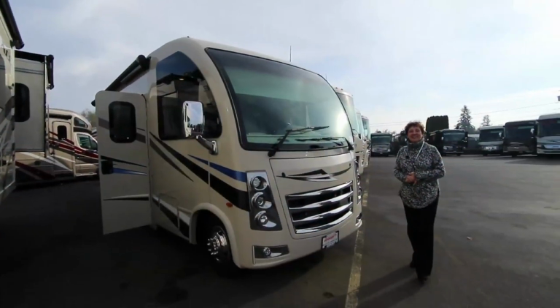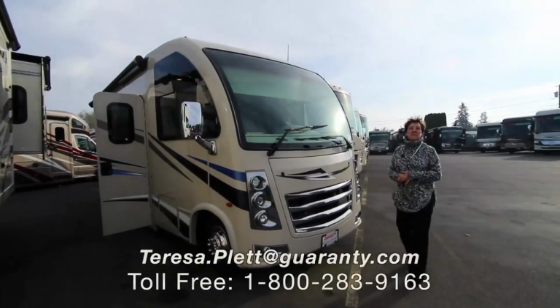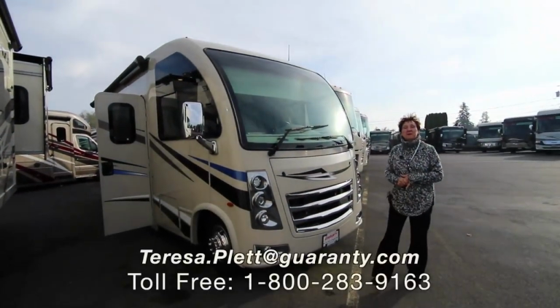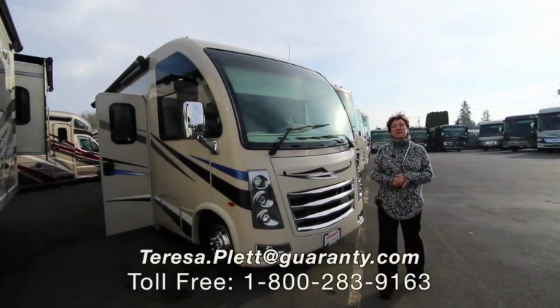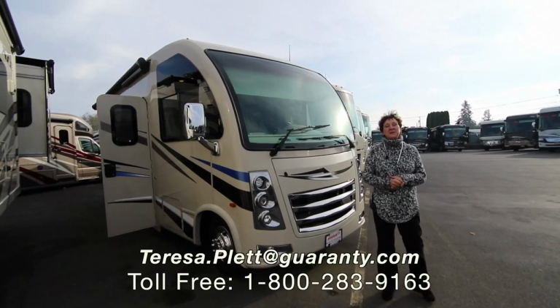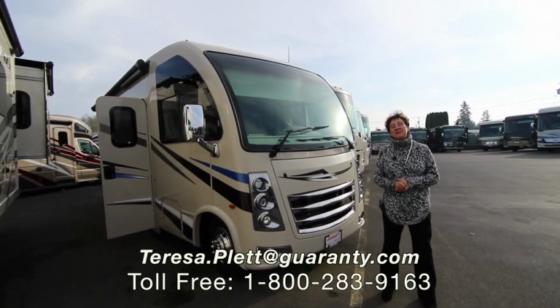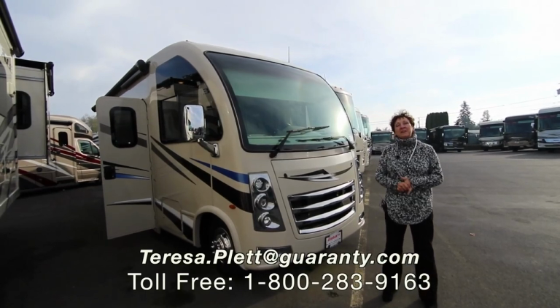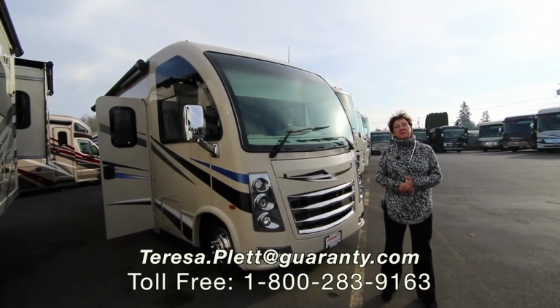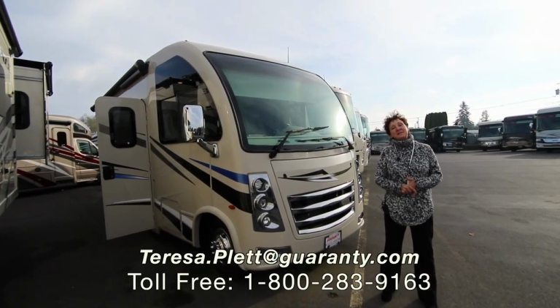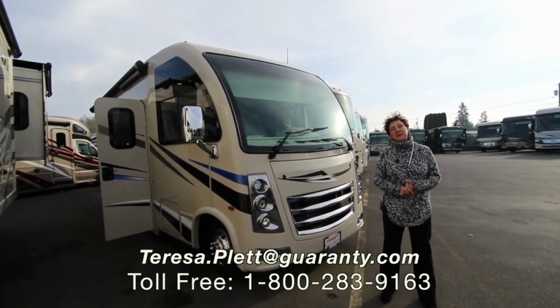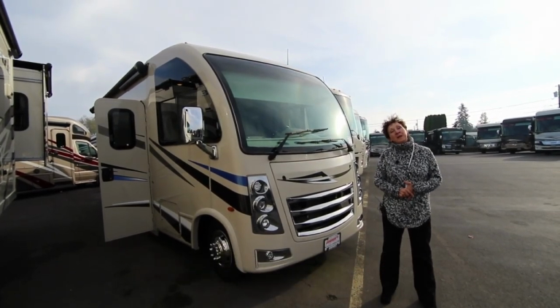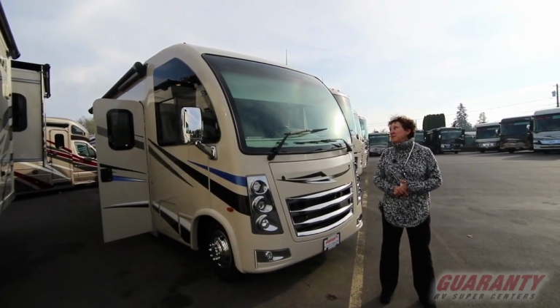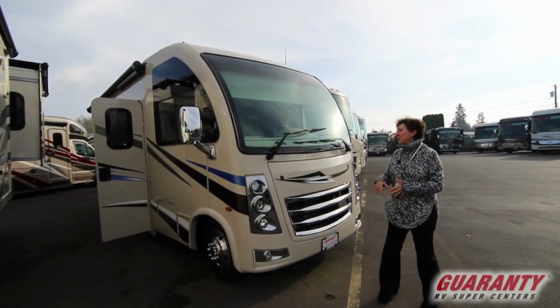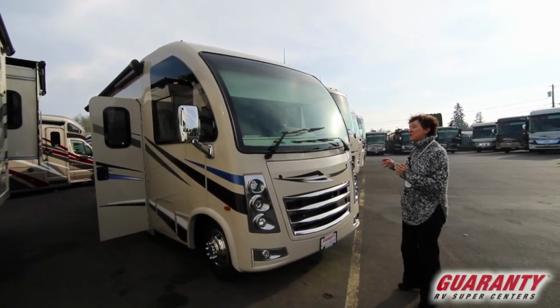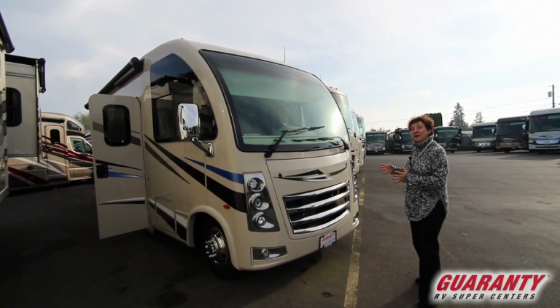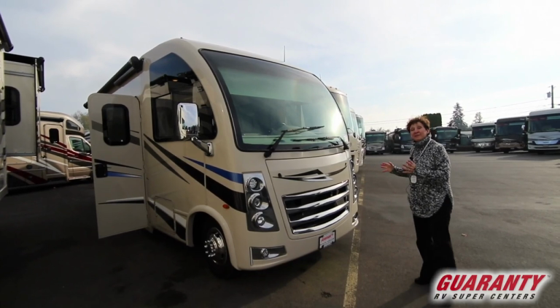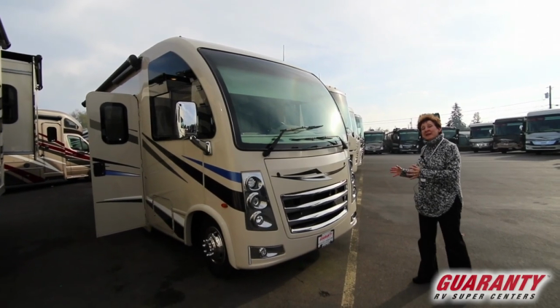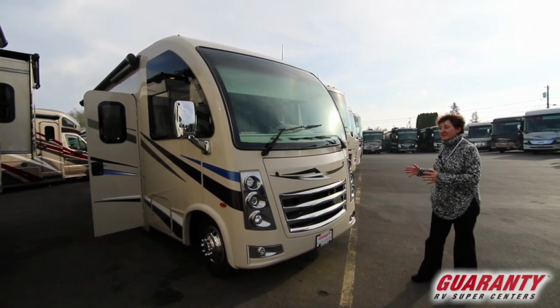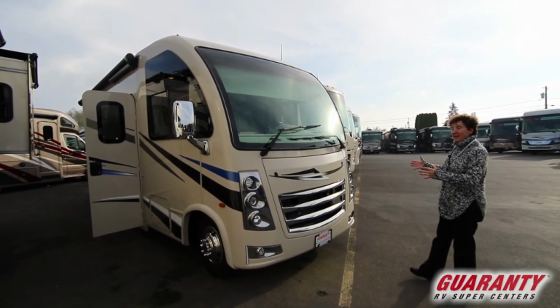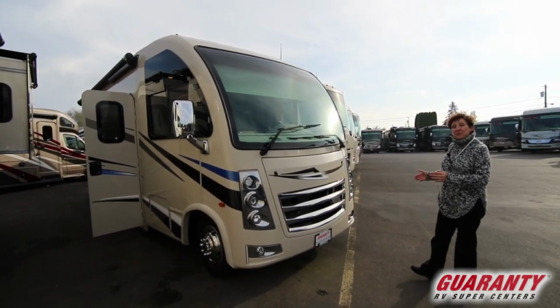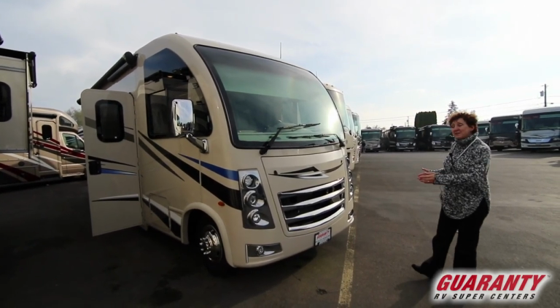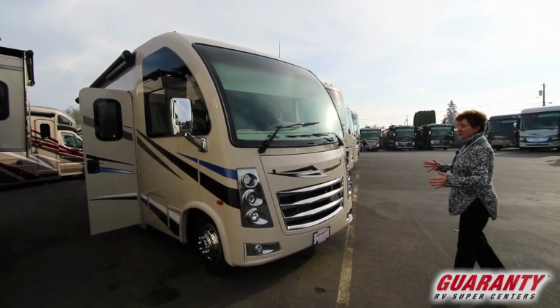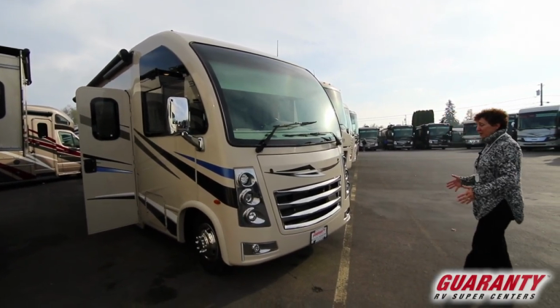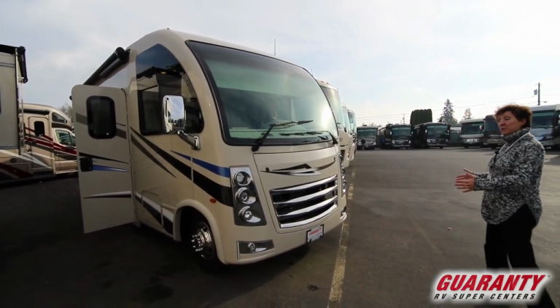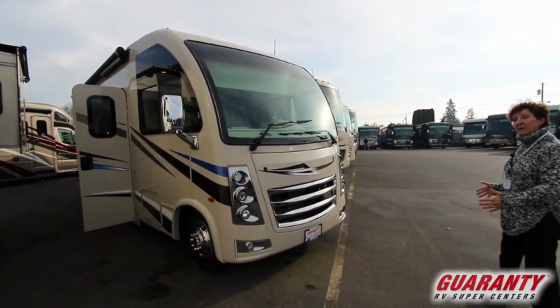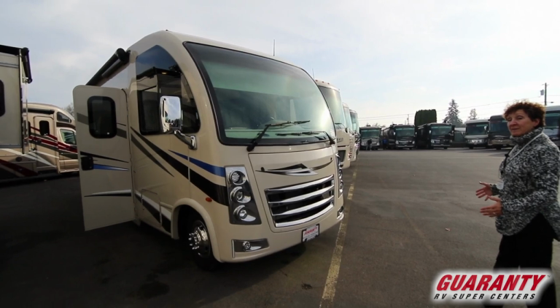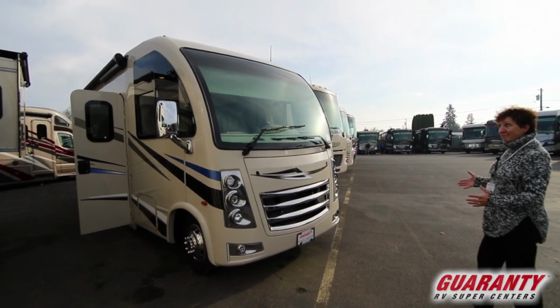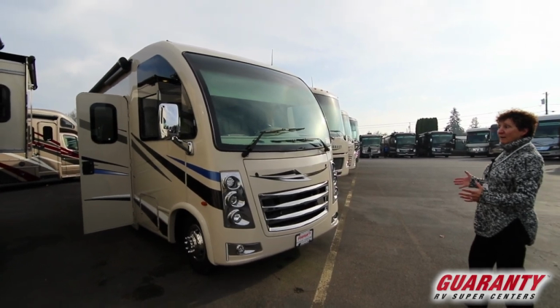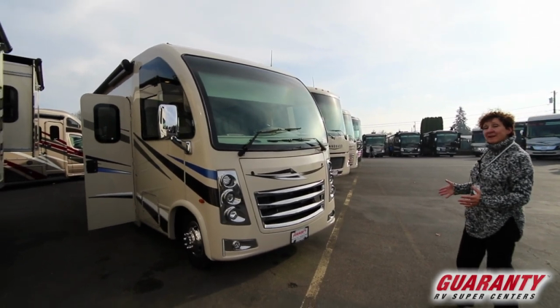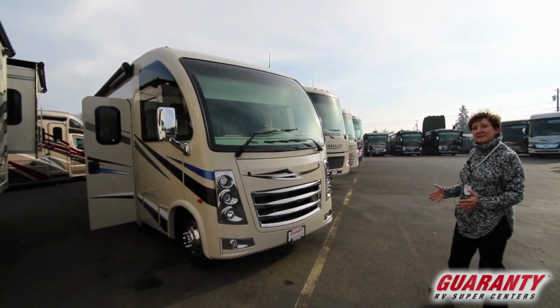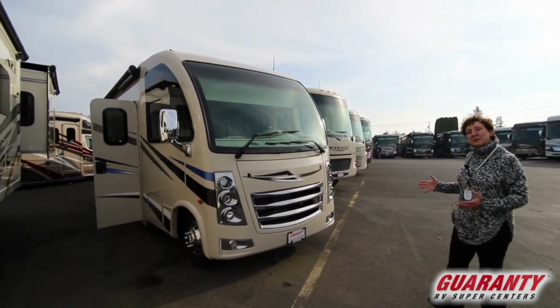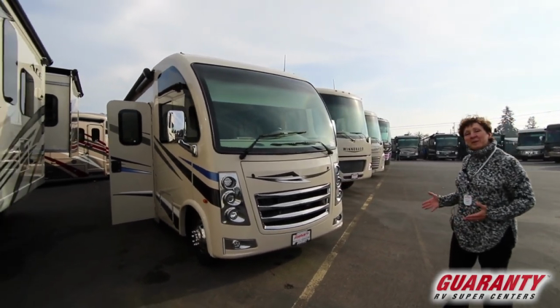Hello, everybody. Welcome here to Guaranty RV in beautiful Junction City, Oregon. I'm here to show you this great little Class A, which is on a truck footprint, making it more like a Class C, so it's a little bit of a hybrid.